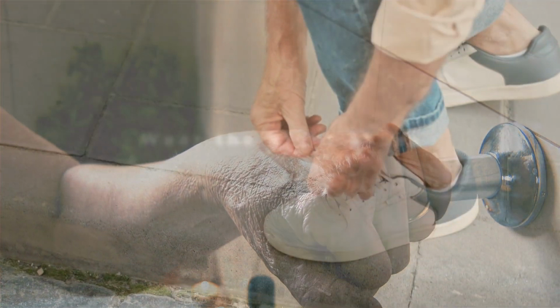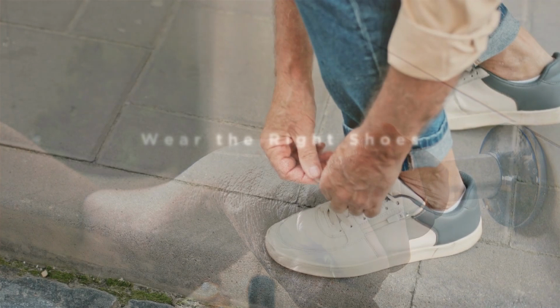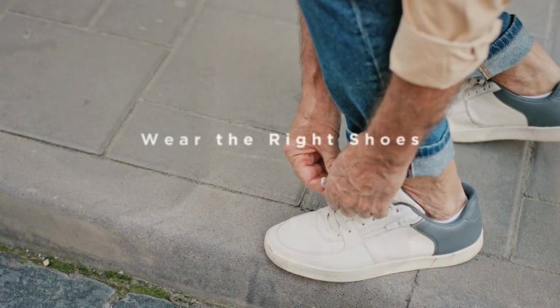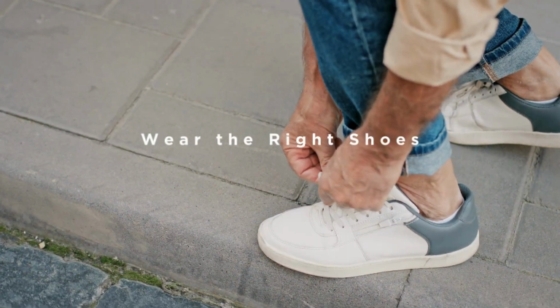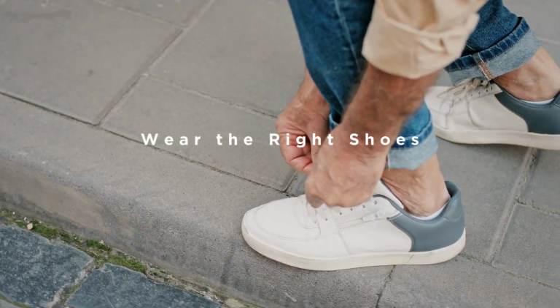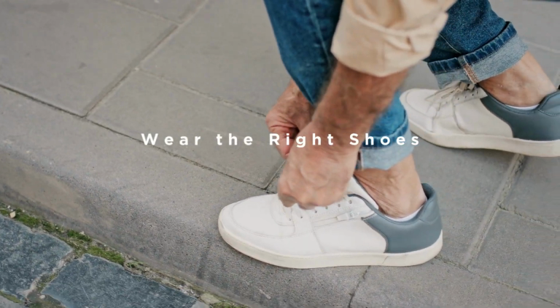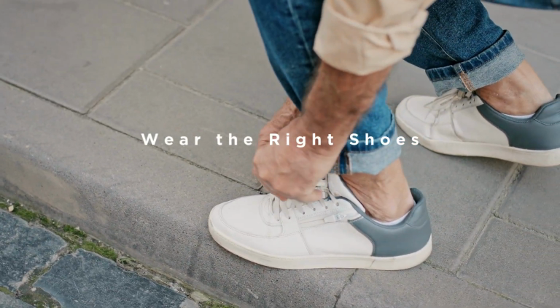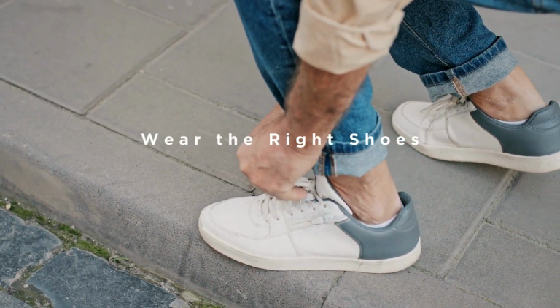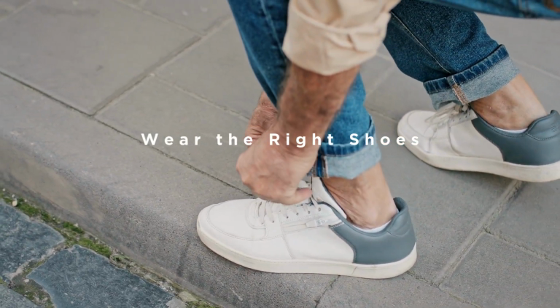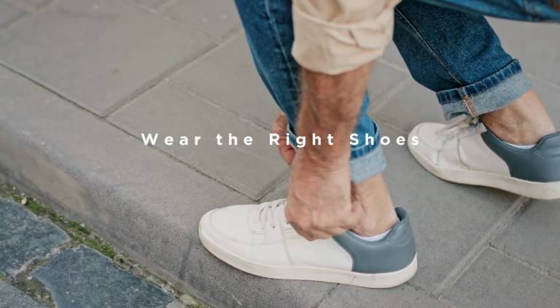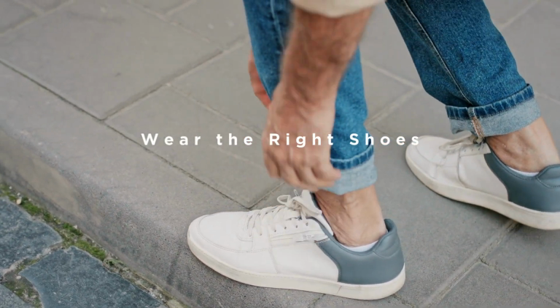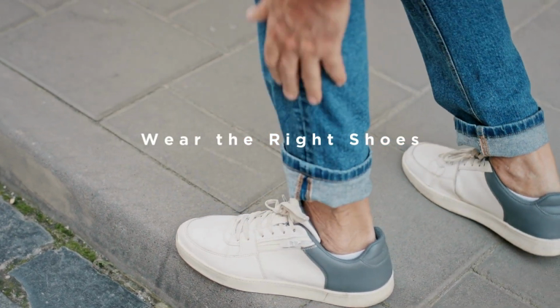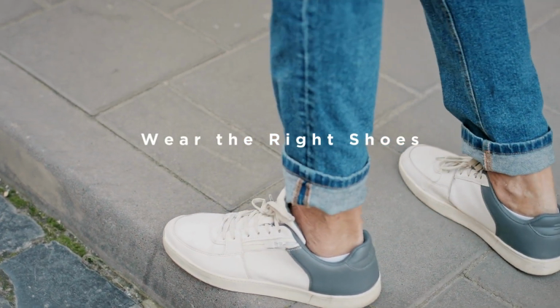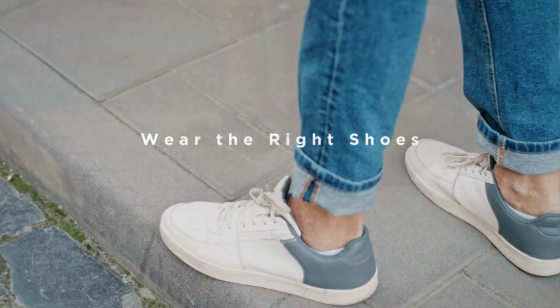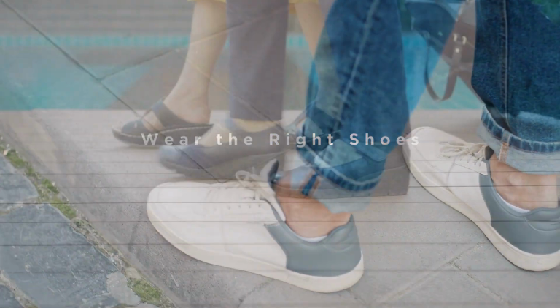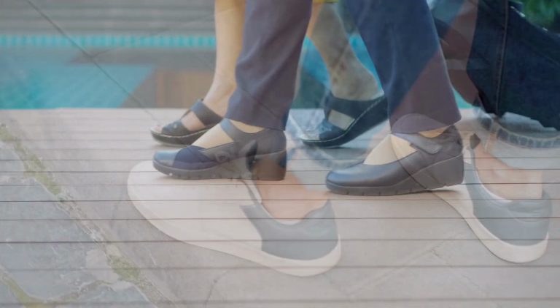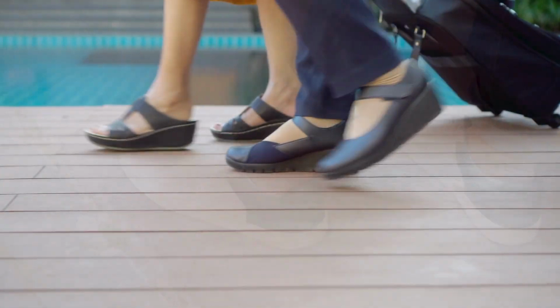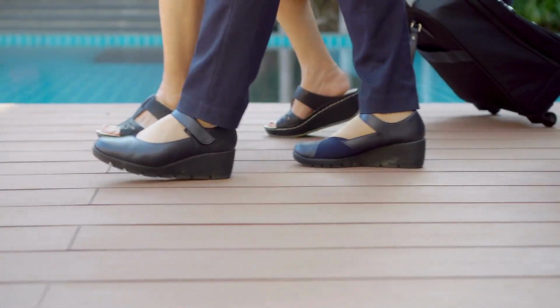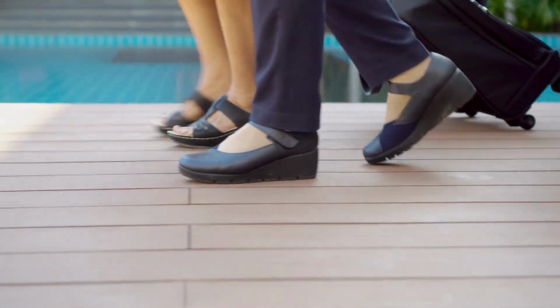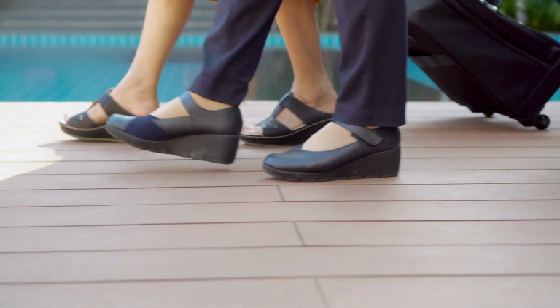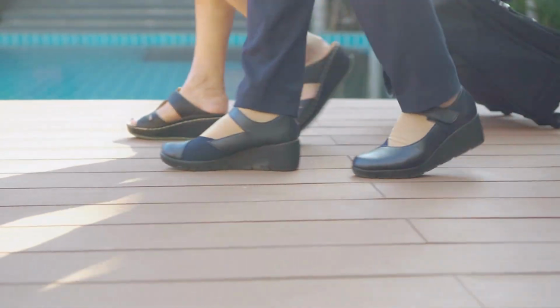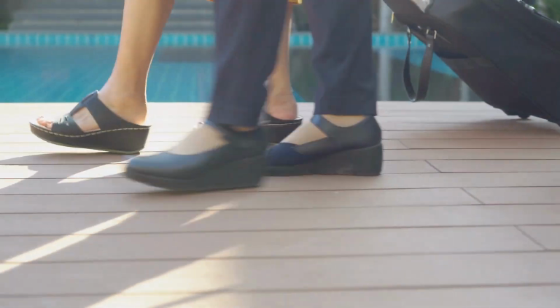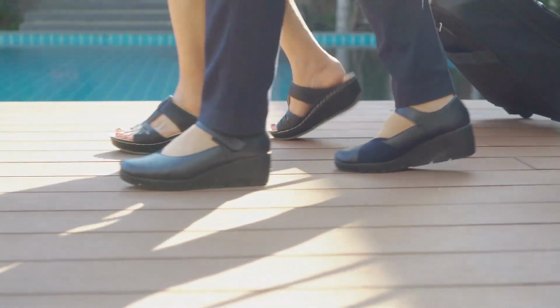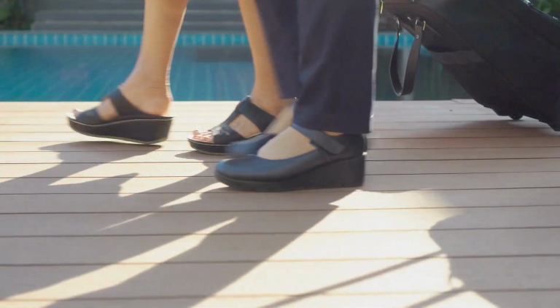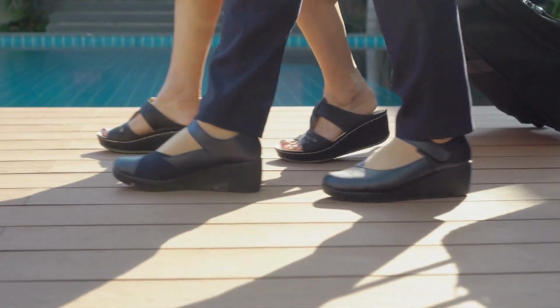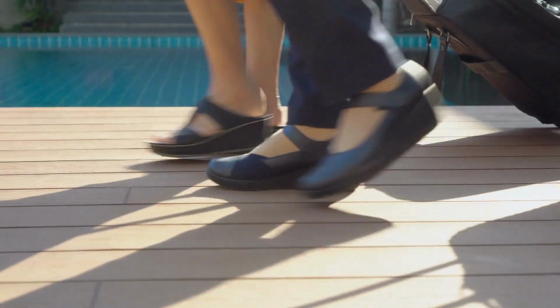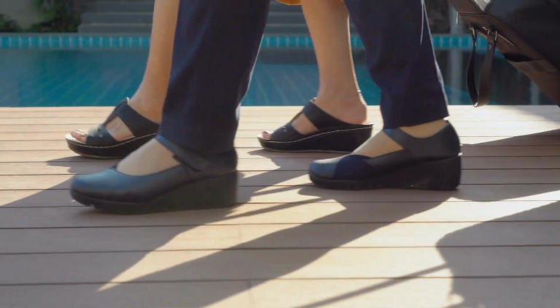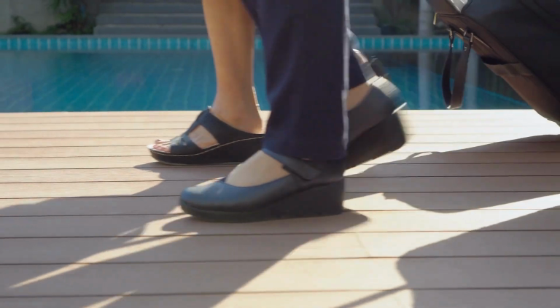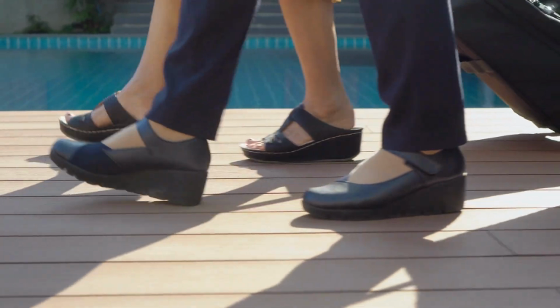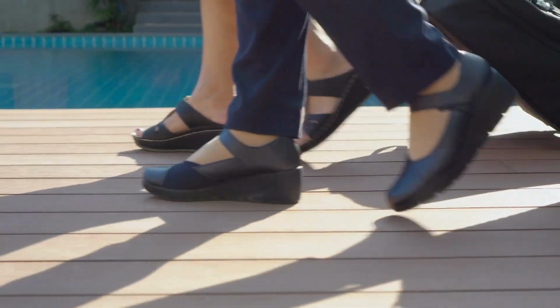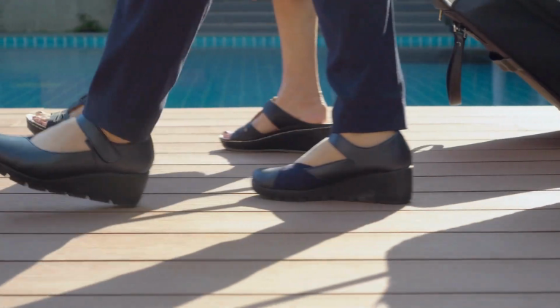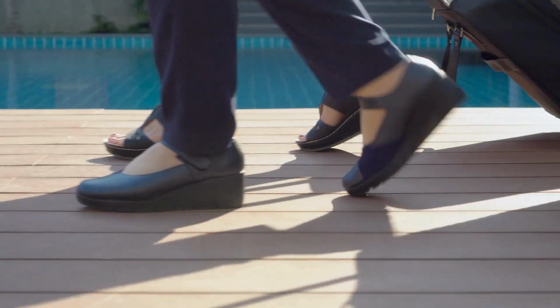Tip 4: Wear the right shoes. Choose shoes with non-slip soles and good support. Avoid slippers that don't have proper grip or high heels that can throw off your balance. Your shoes should help keep you steady, not make you wobble.